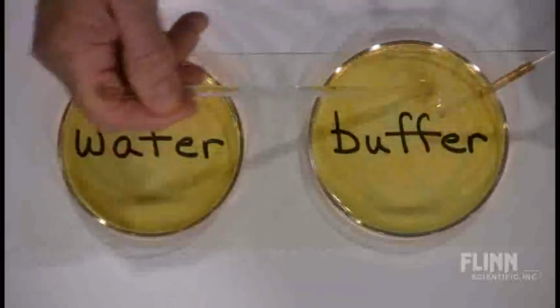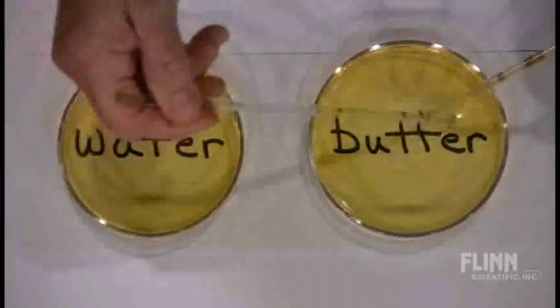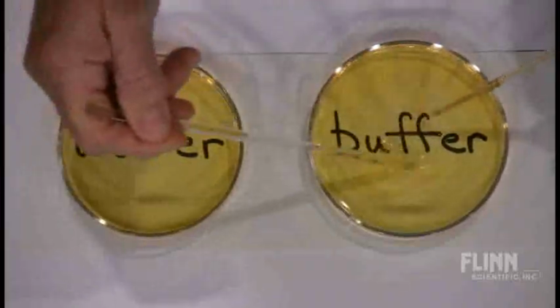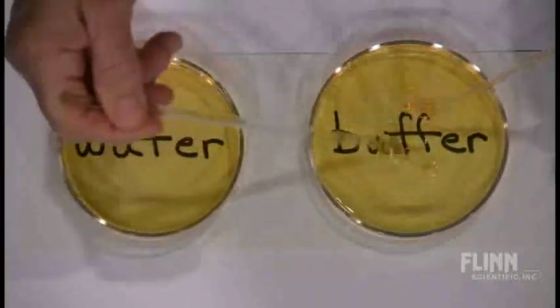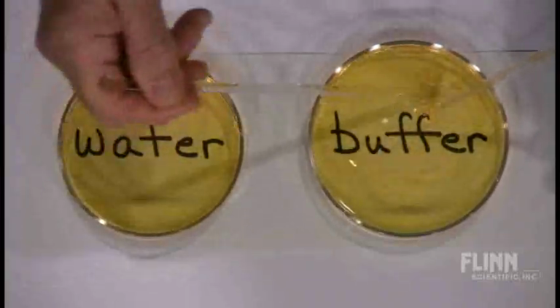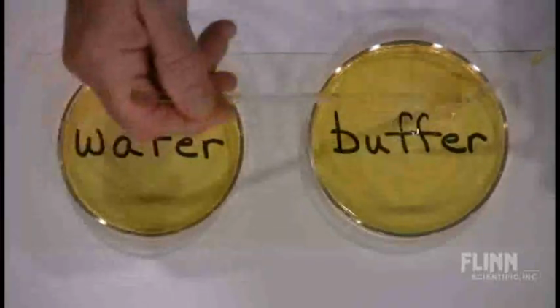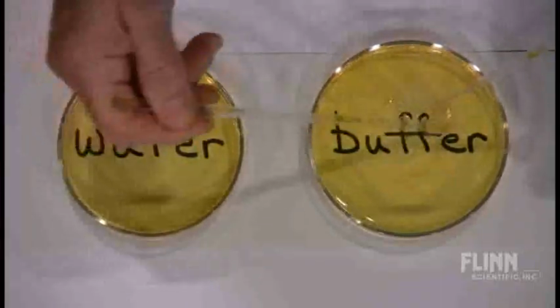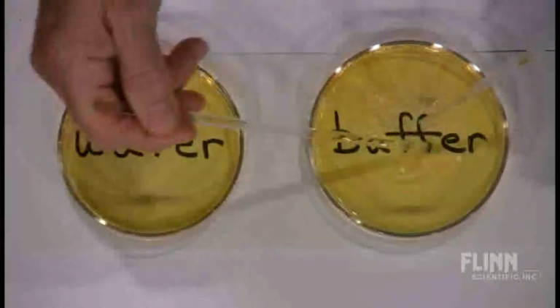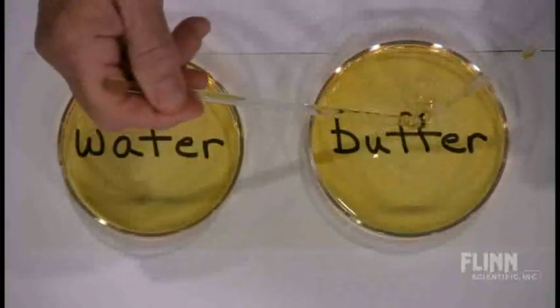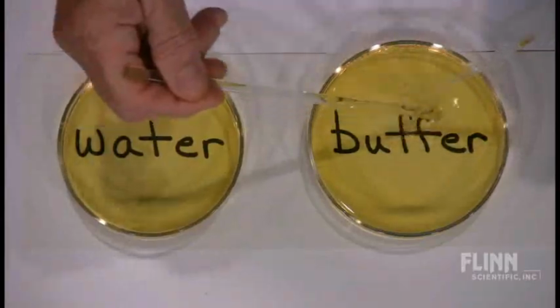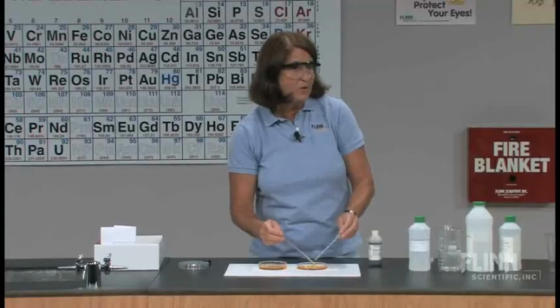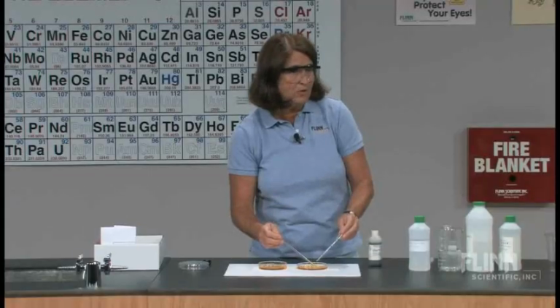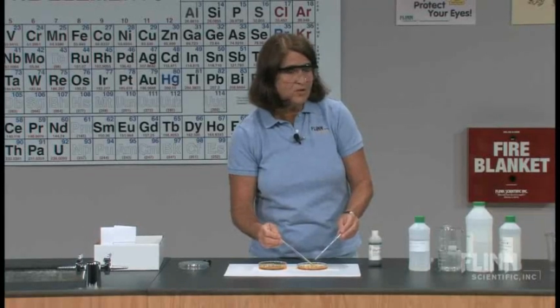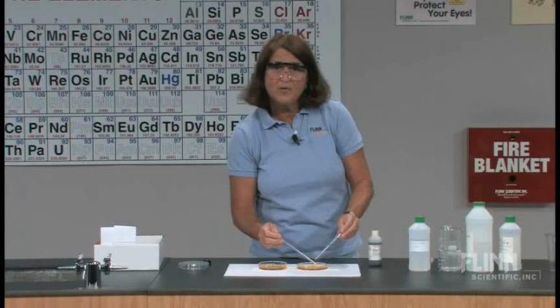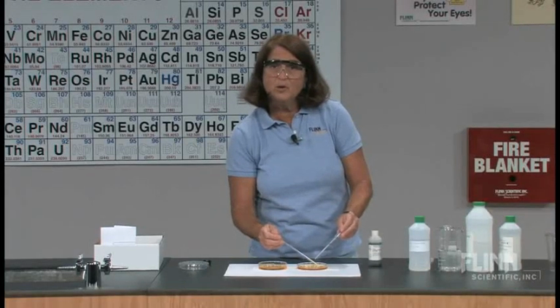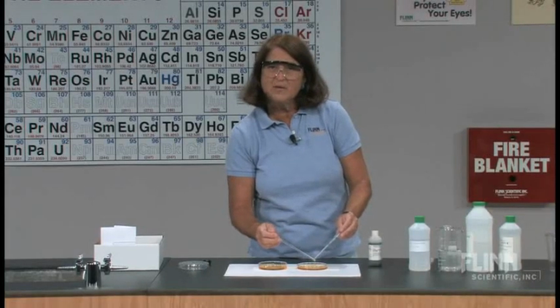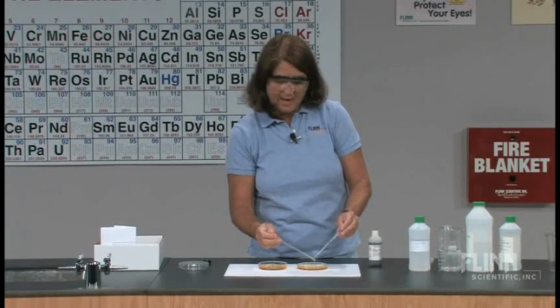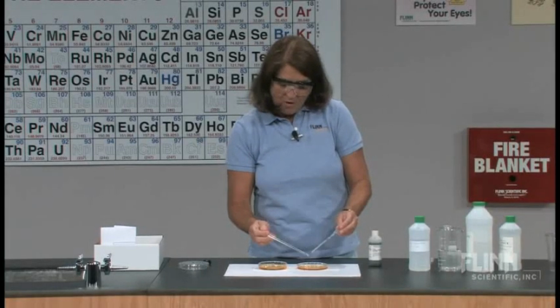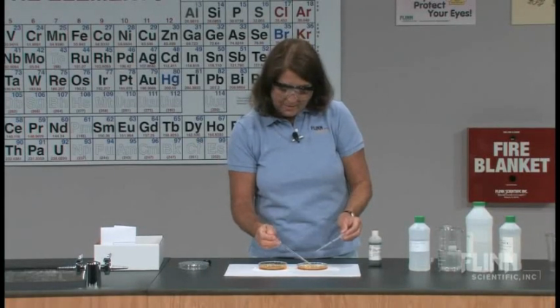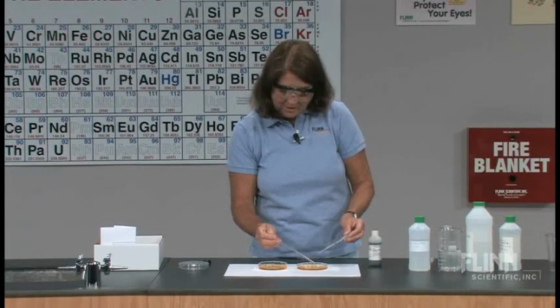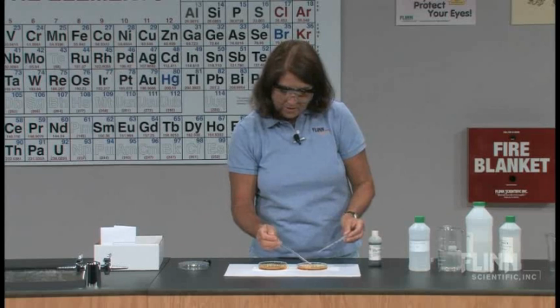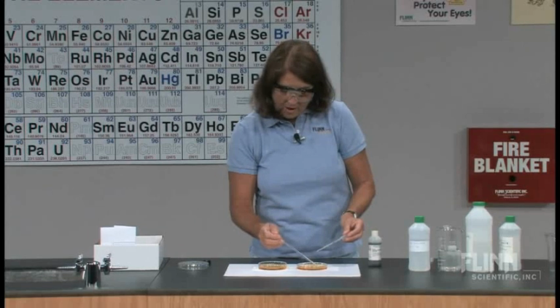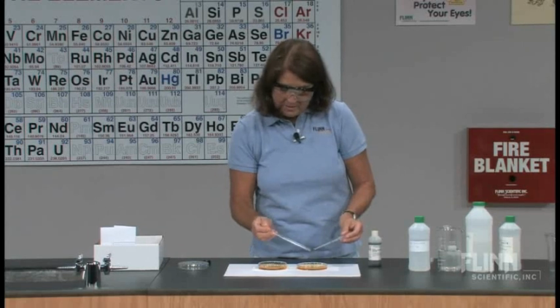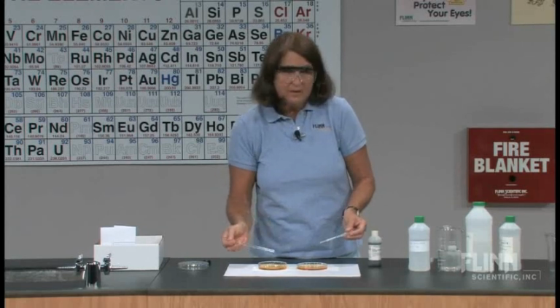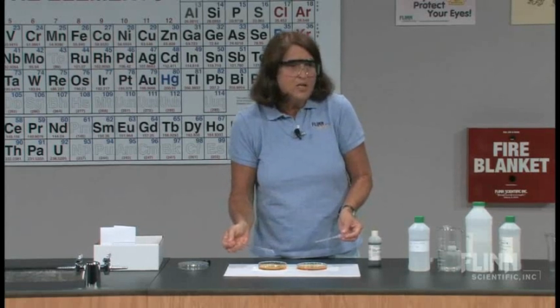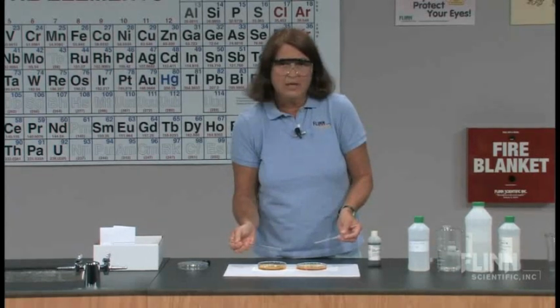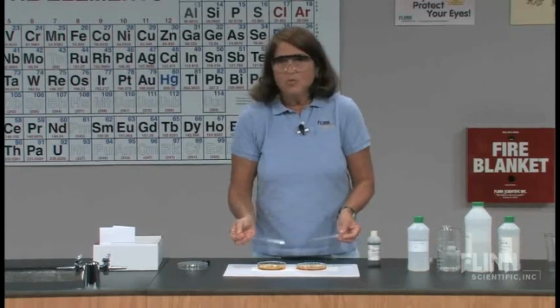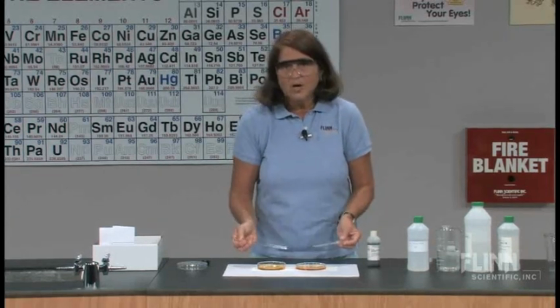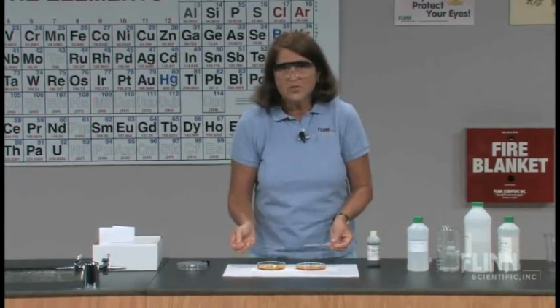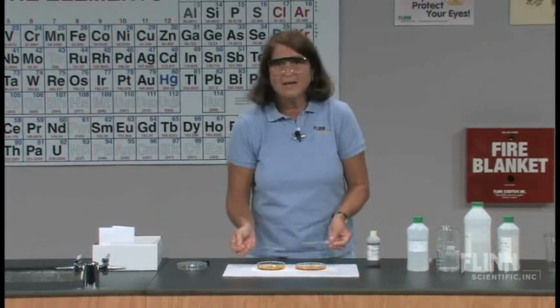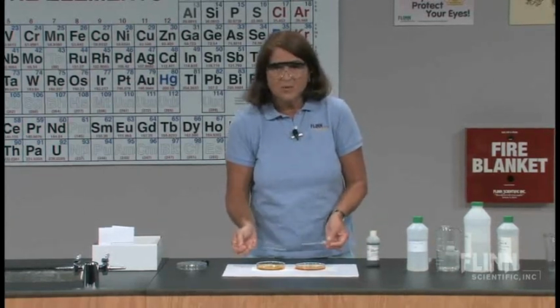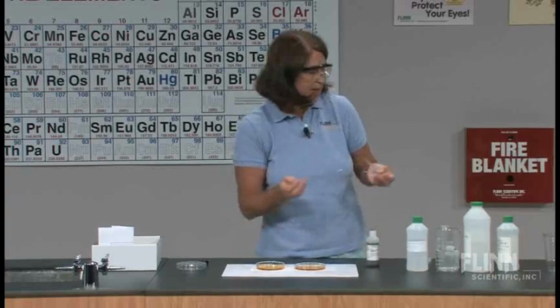I've tried this with some other indicators. The biggest difference is if you're using a universal indicator or bromthymol blue — what happens is that the colors are going to be different initially, and you want your colors to start out as similar as possible.